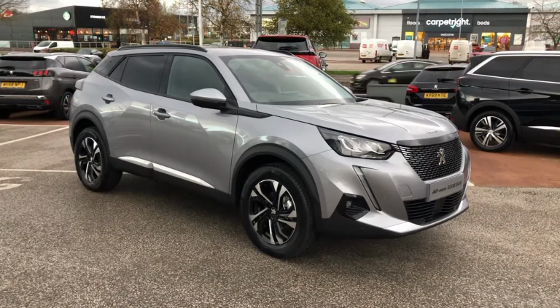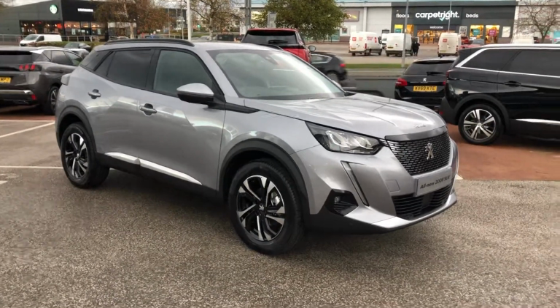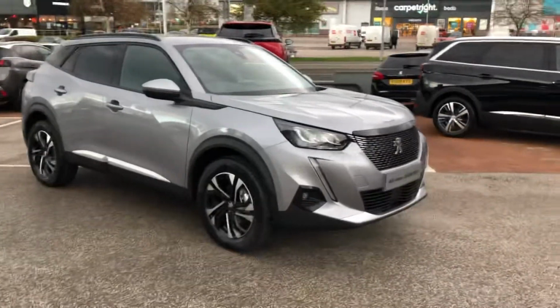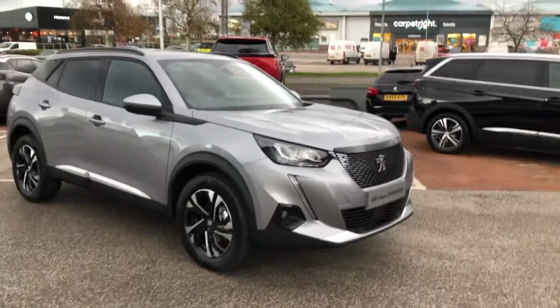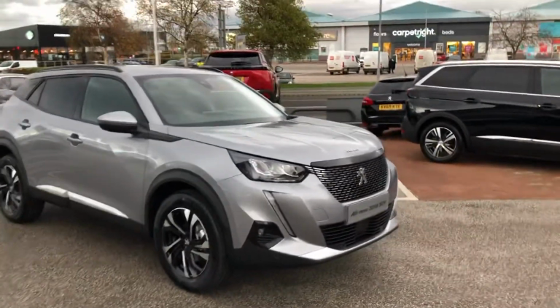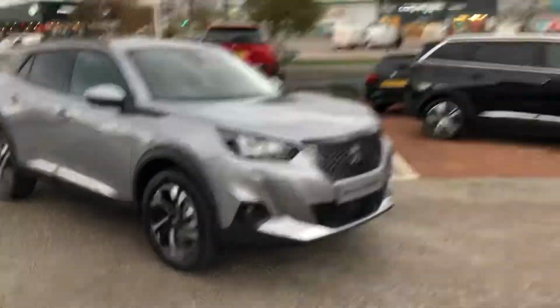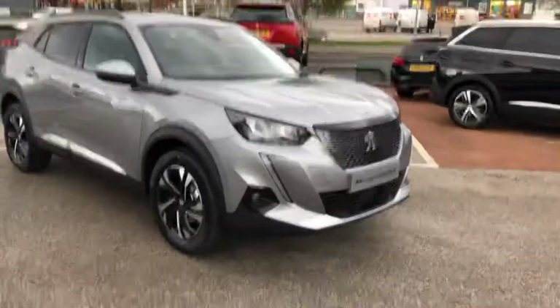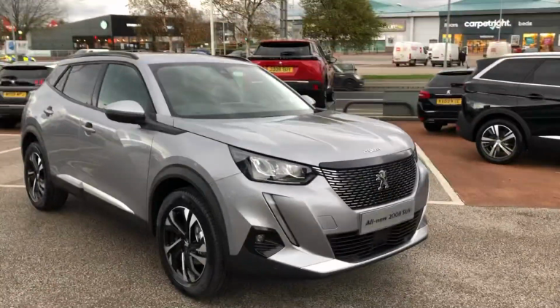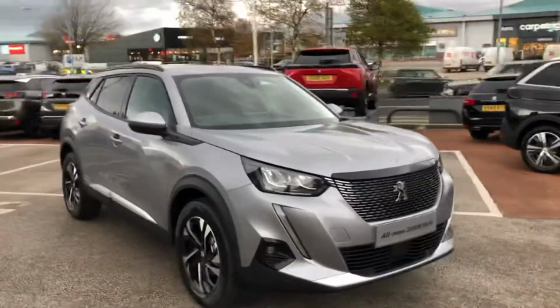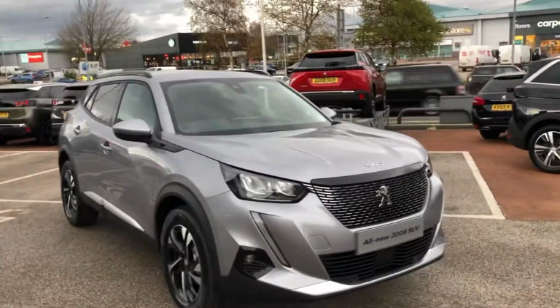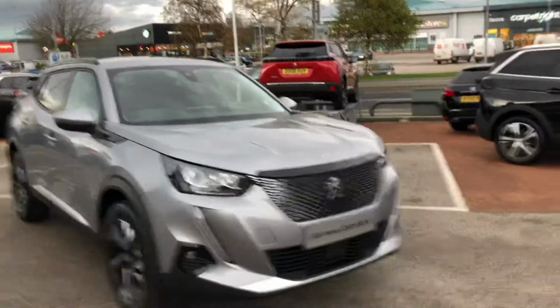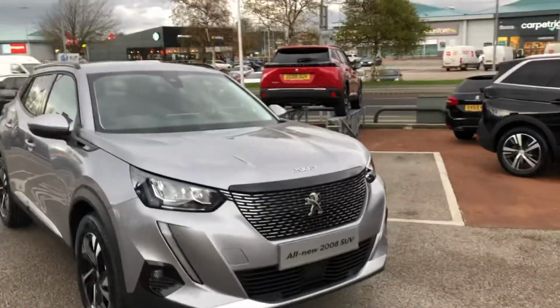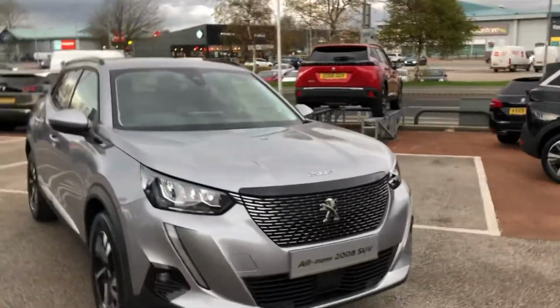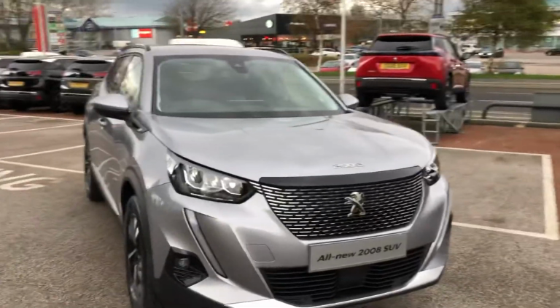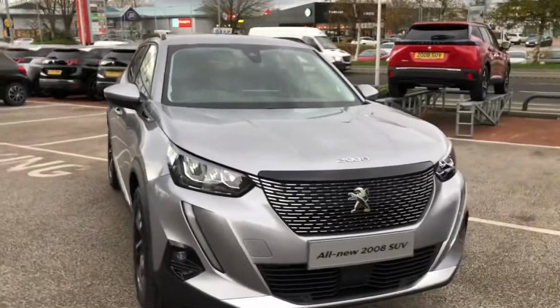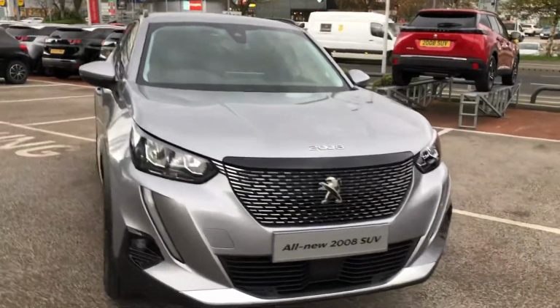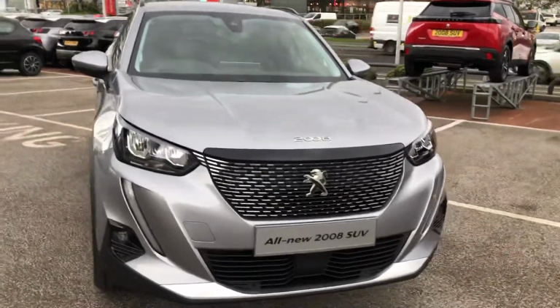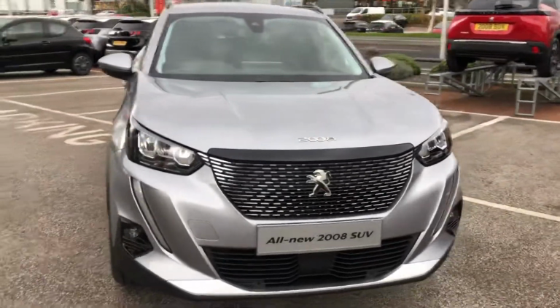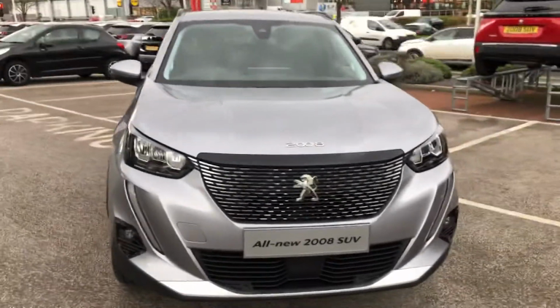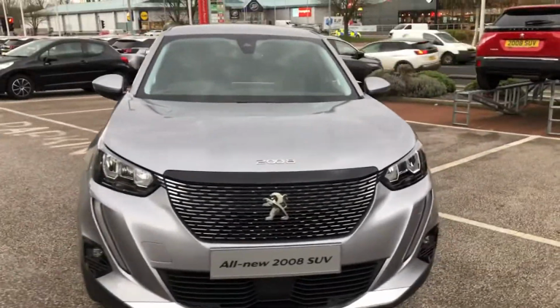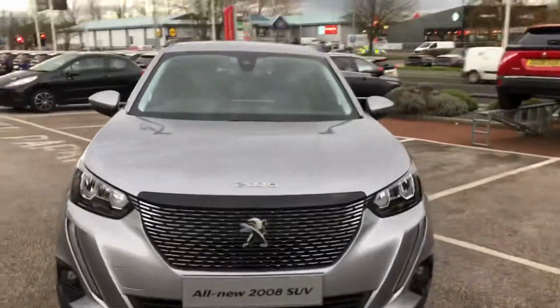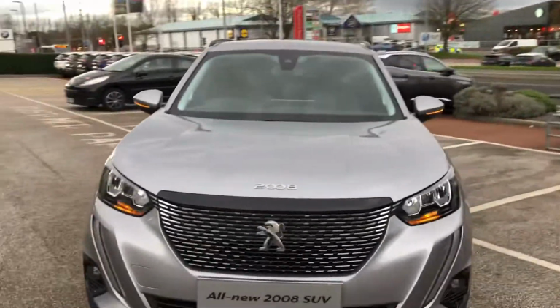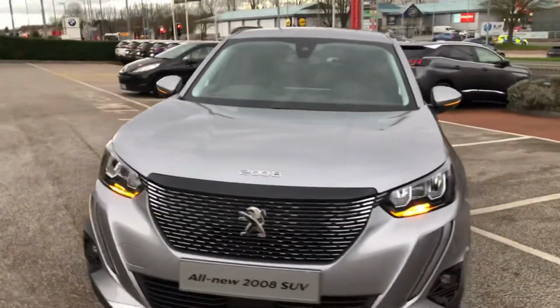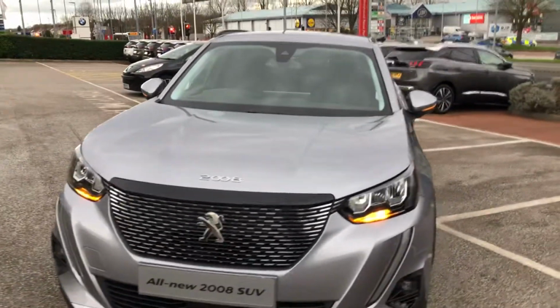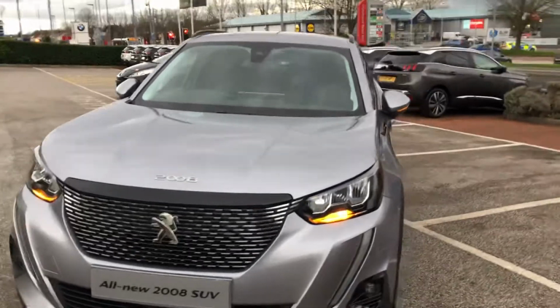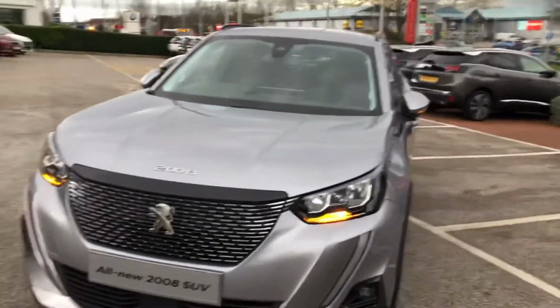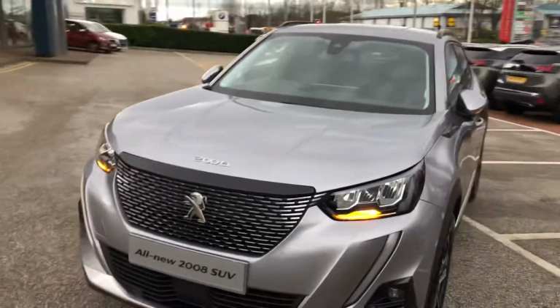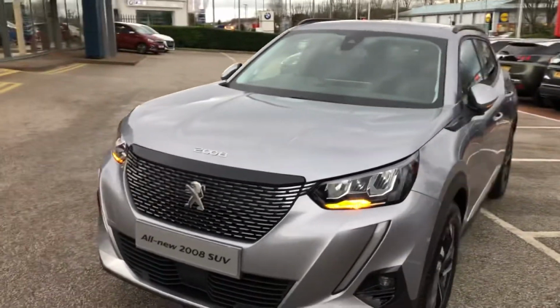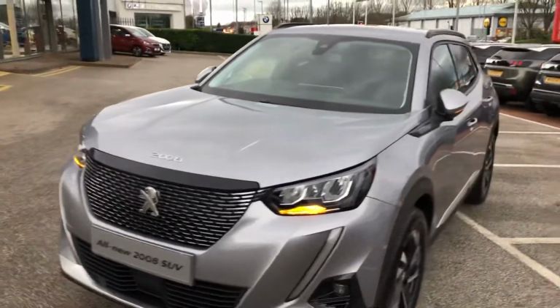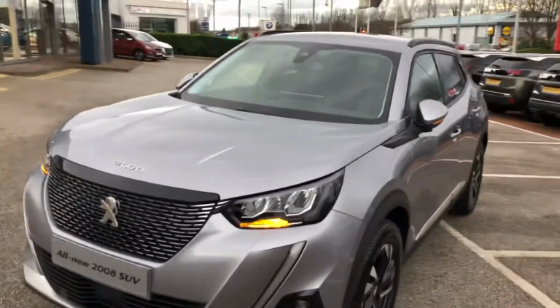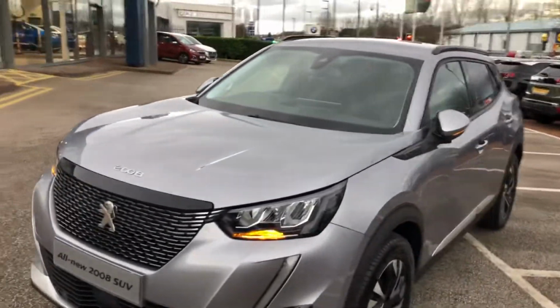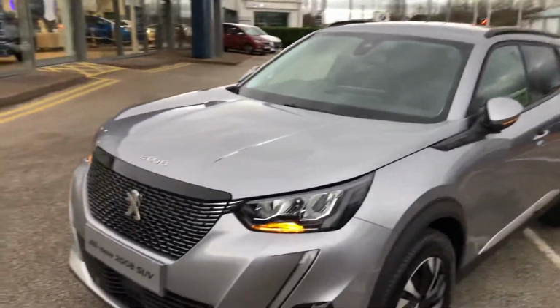Hello everybody, I'm James and I'm going to give you a quick walk around our newest car in stock. This is the all new 2020 Peugeot 2008, finished in Striking Kemless Grey.